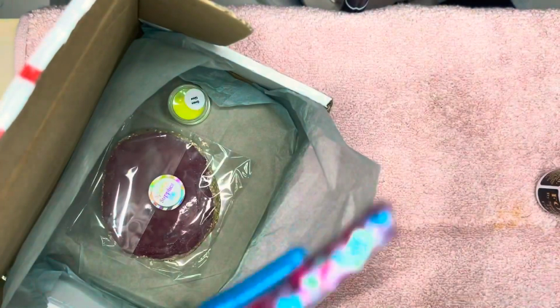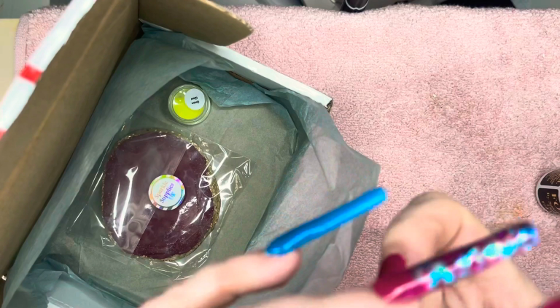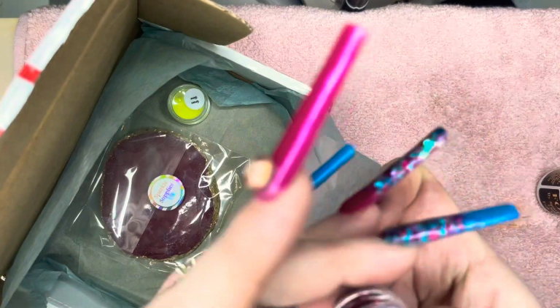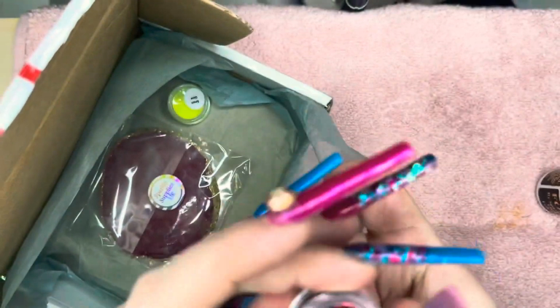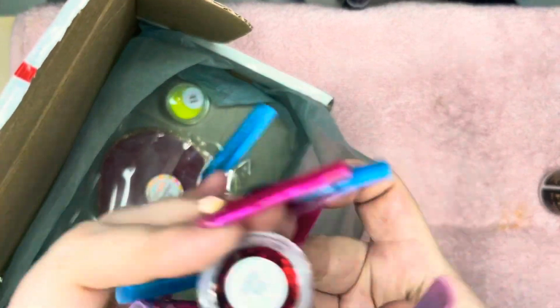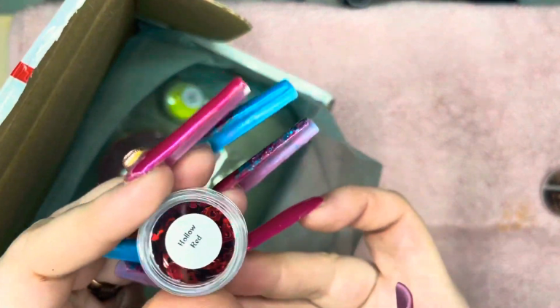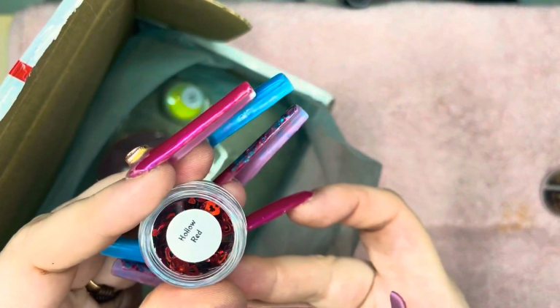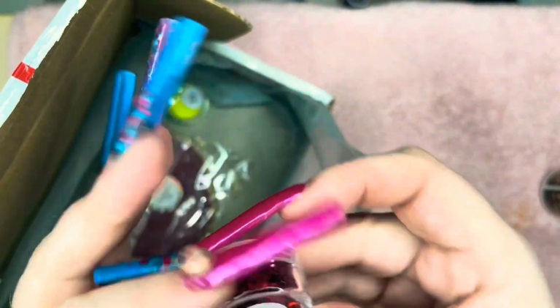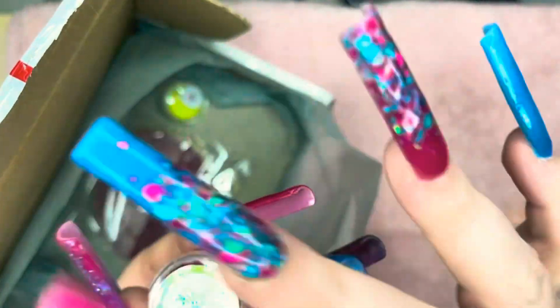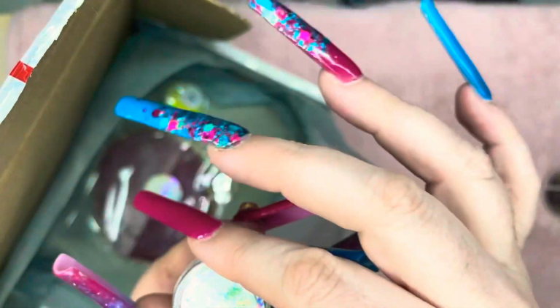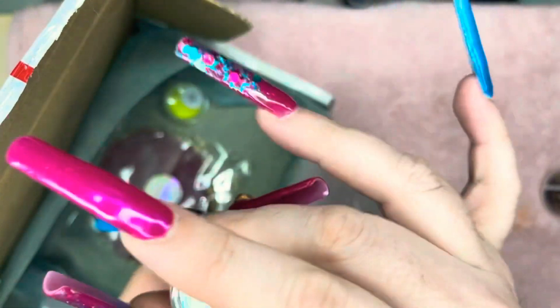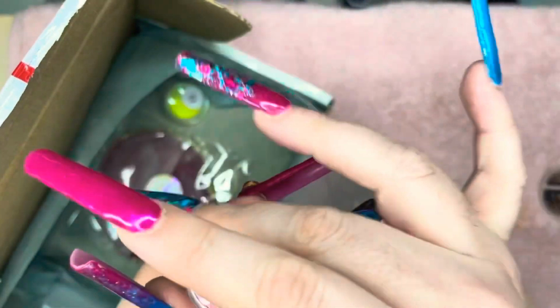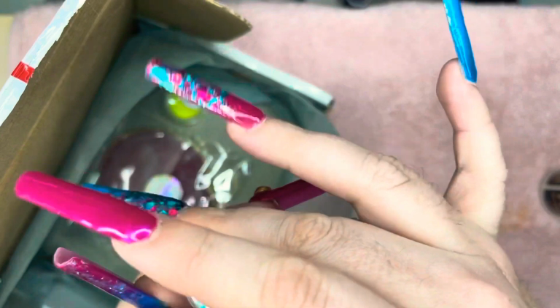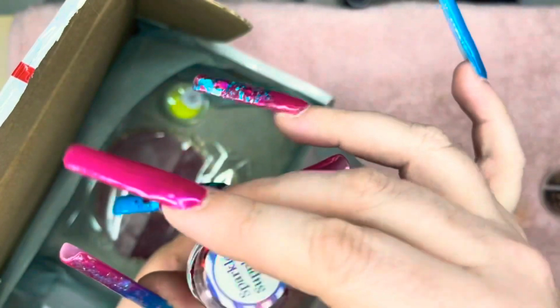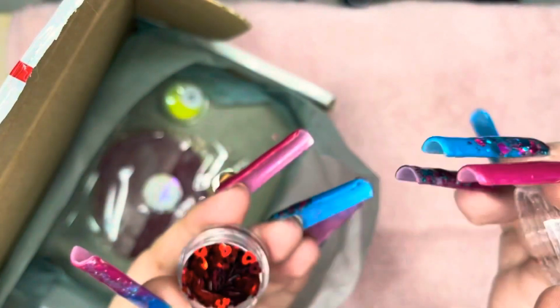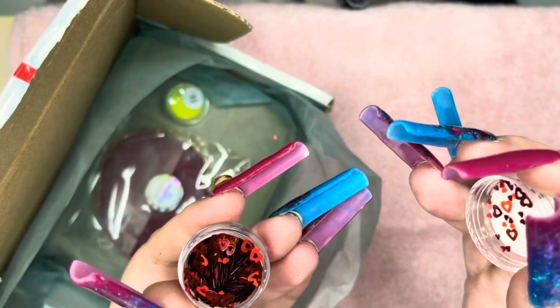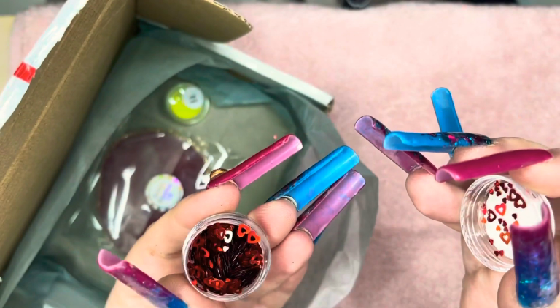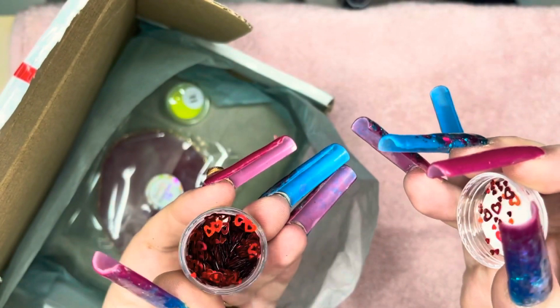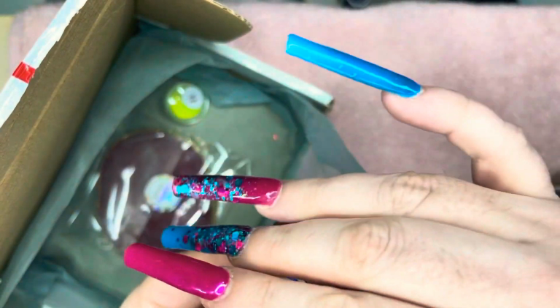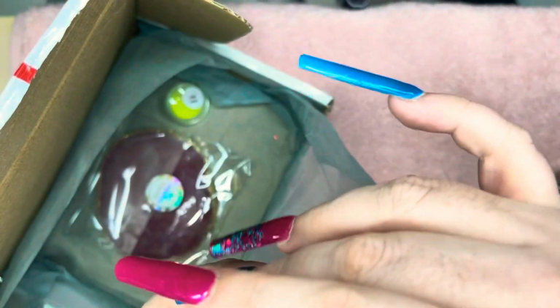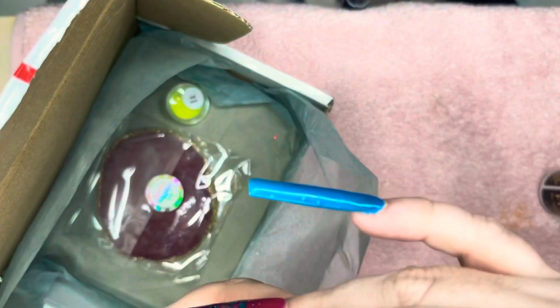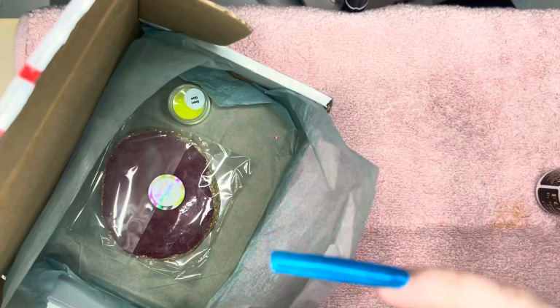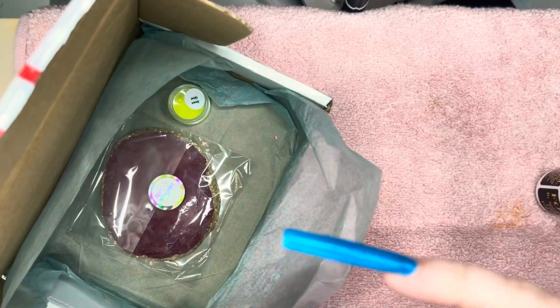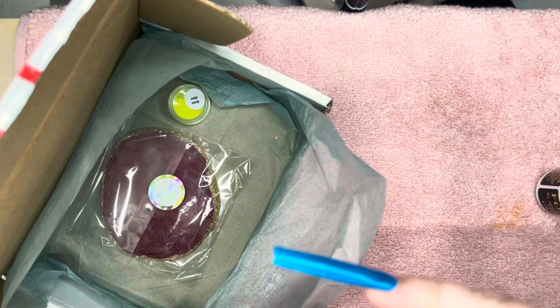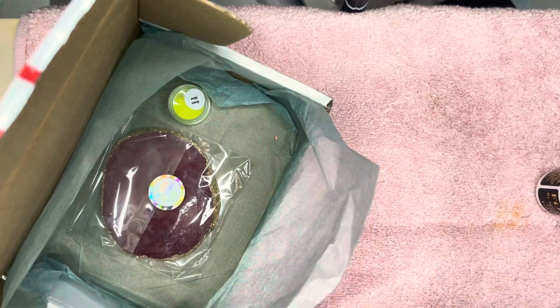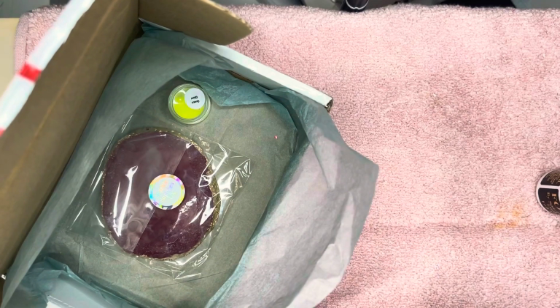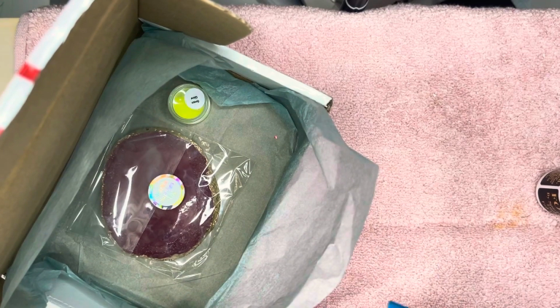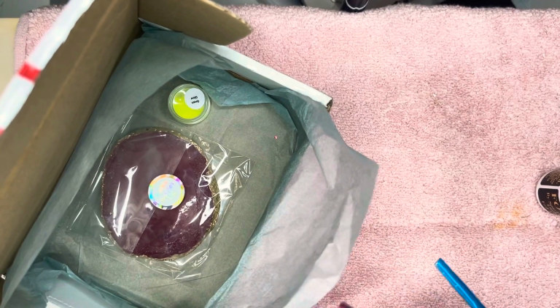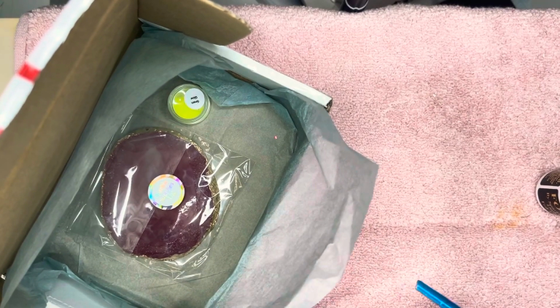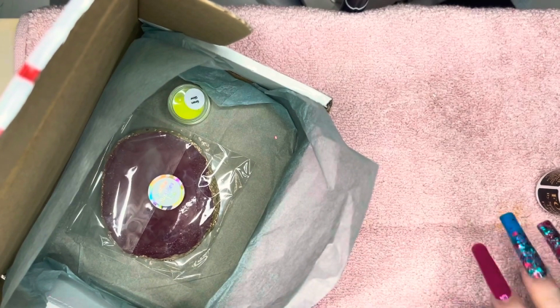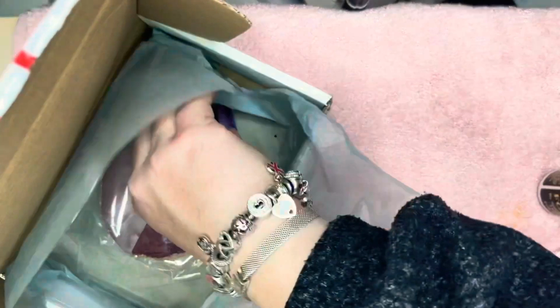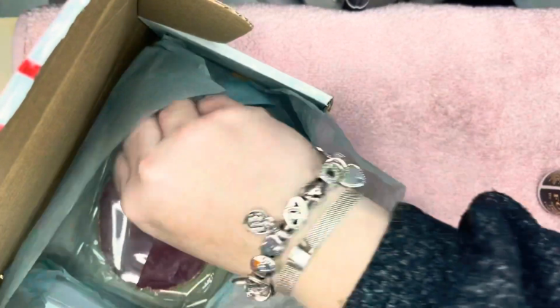I also got some hollow red hollow hearts — obviously great for Valentine's again. It's a shame we're not able to do any Valentine's nails on clients.